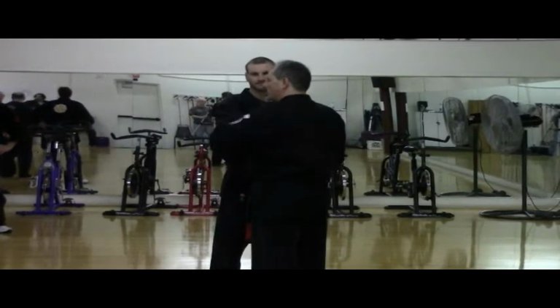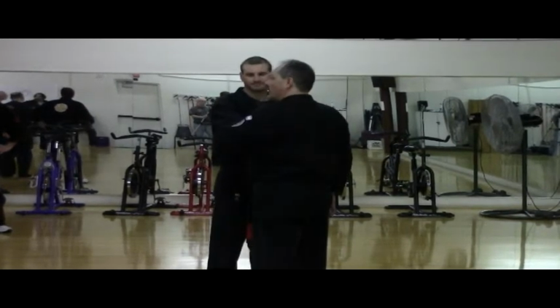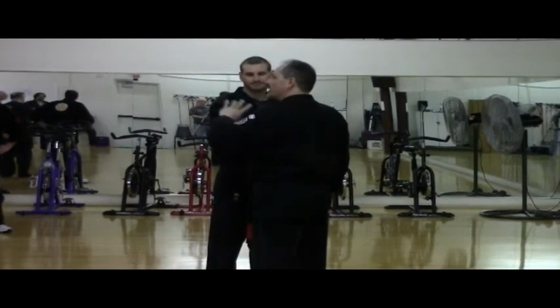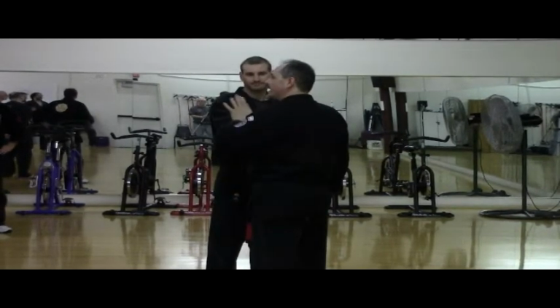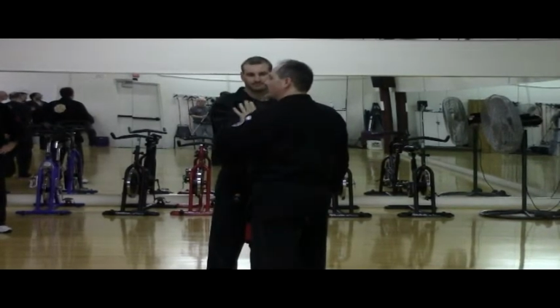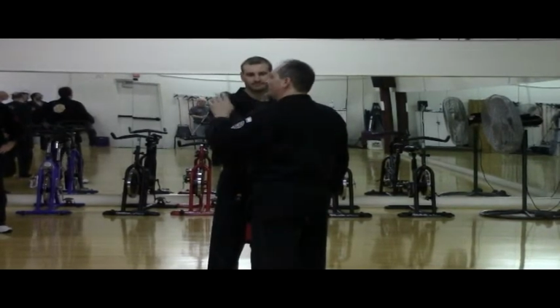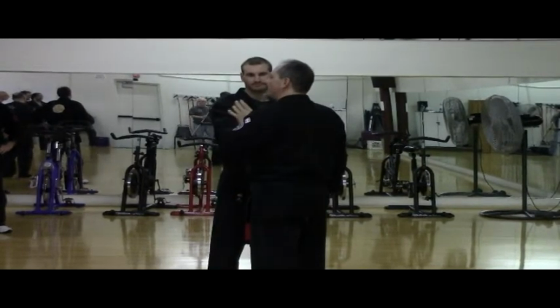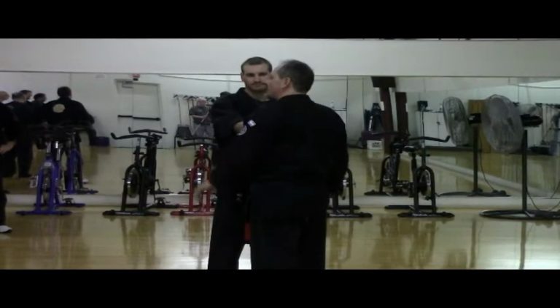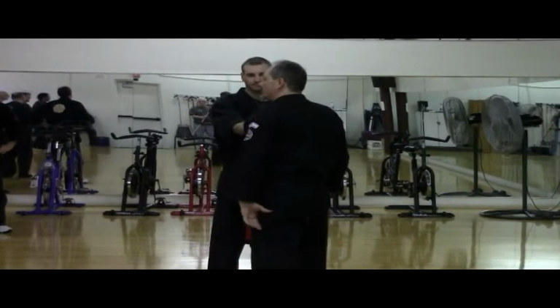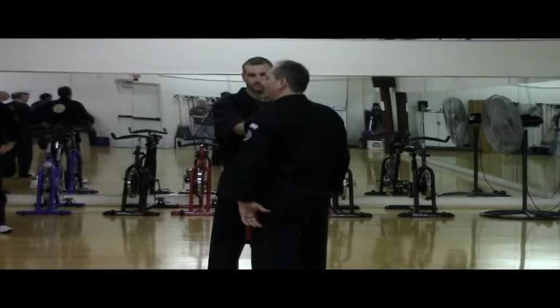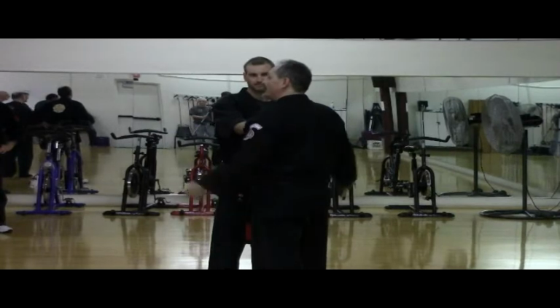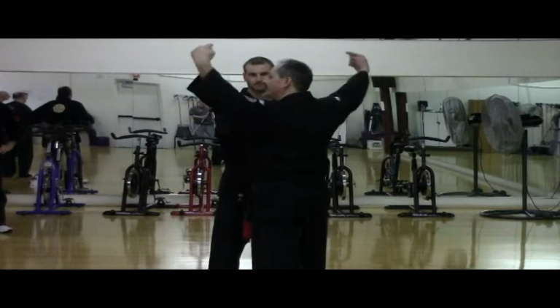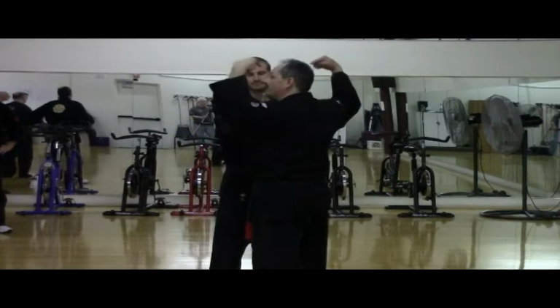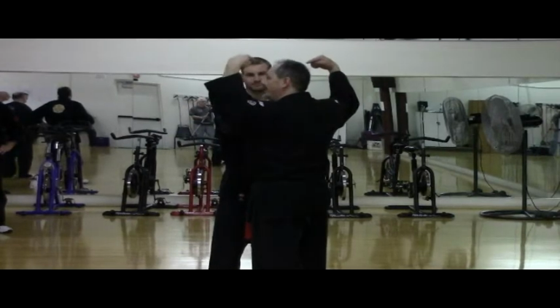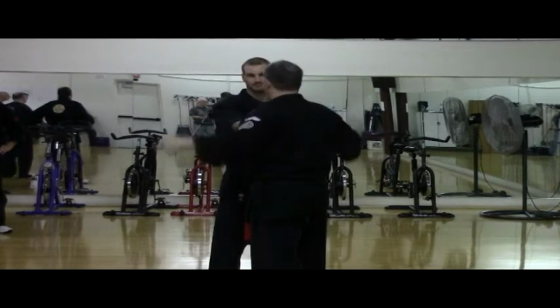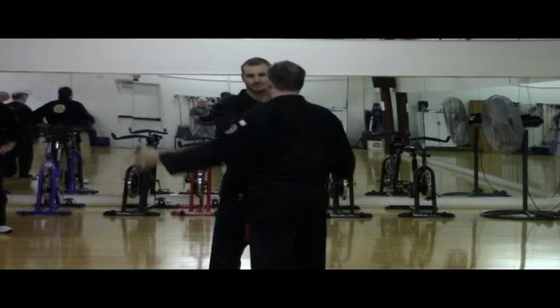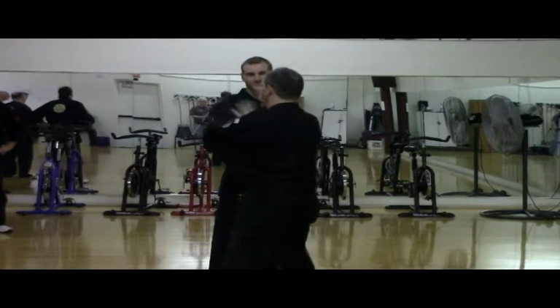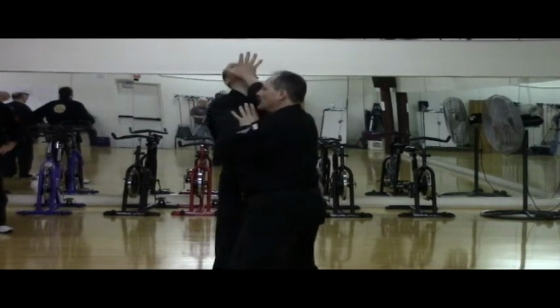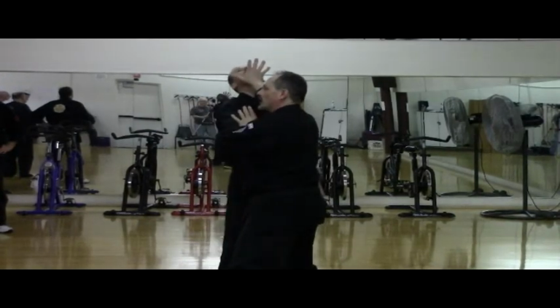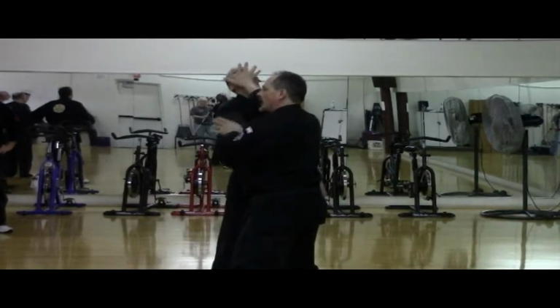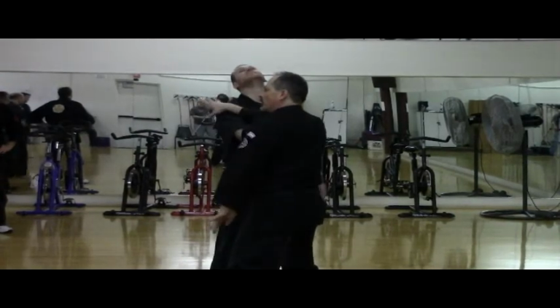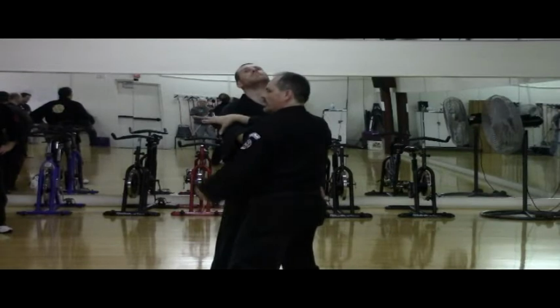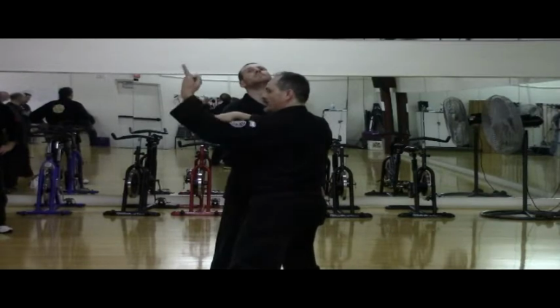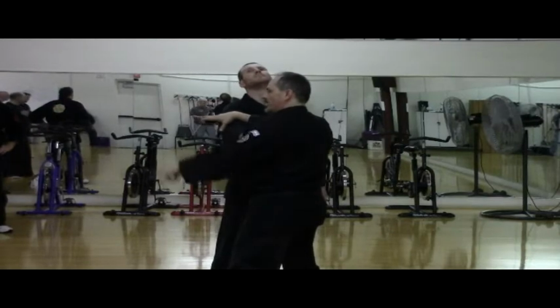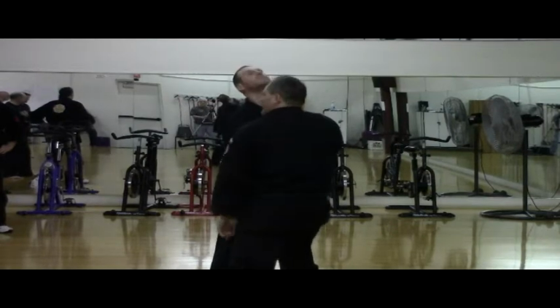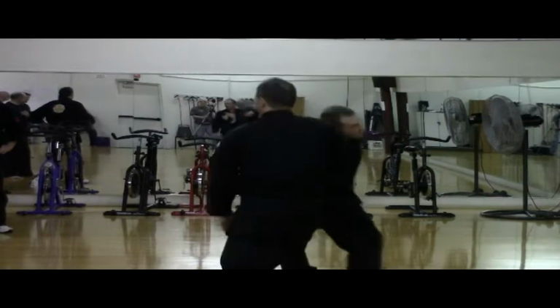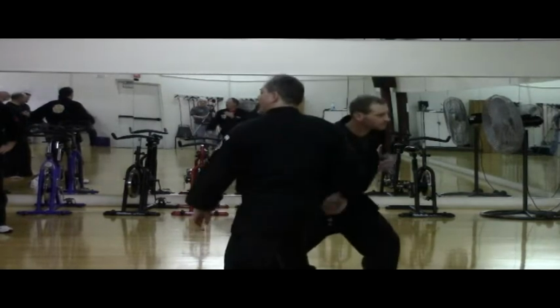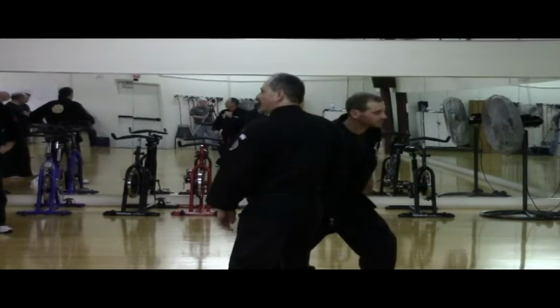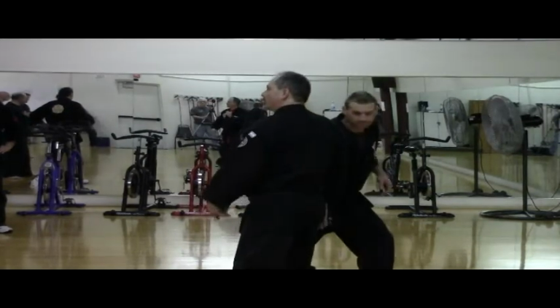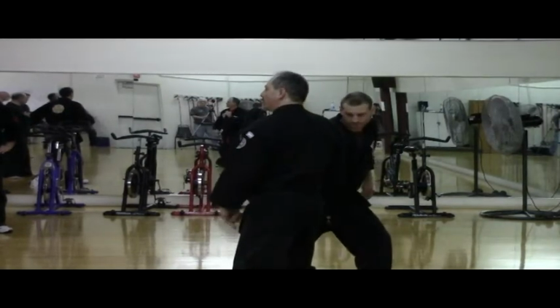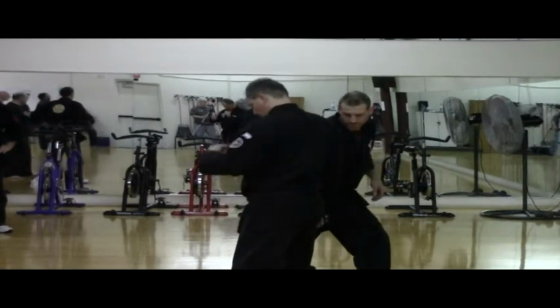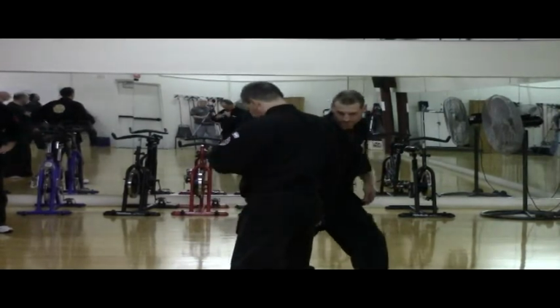We need to maintain this fulcrum — we need to attach it to something solid. That happens to be, in this case, the knee. So when I move here and I pull this, even without this hand — boom — I have that fulcrum, I have that lever.